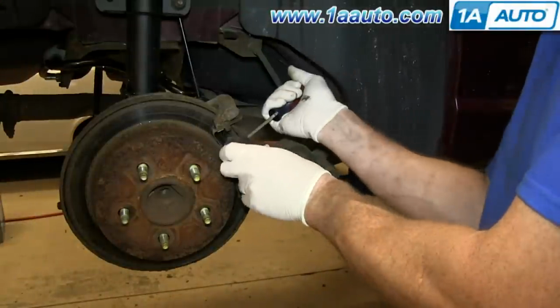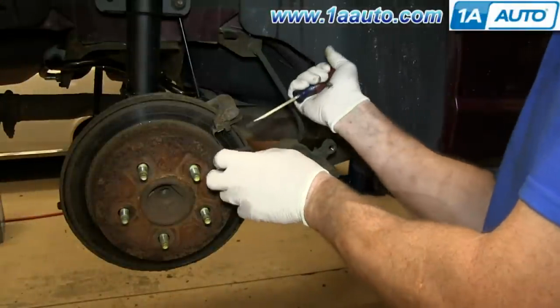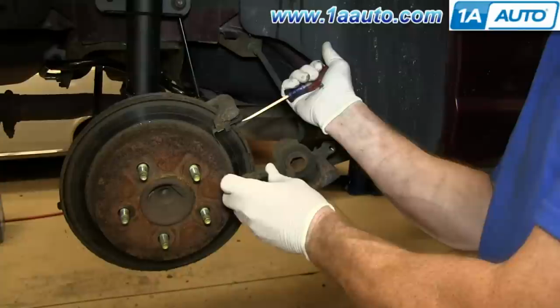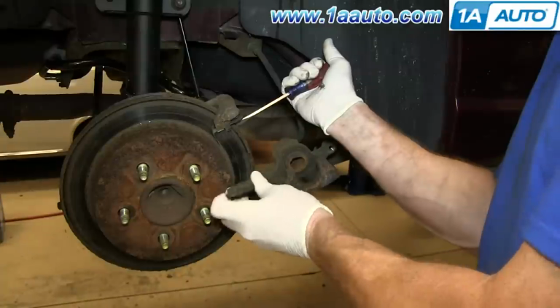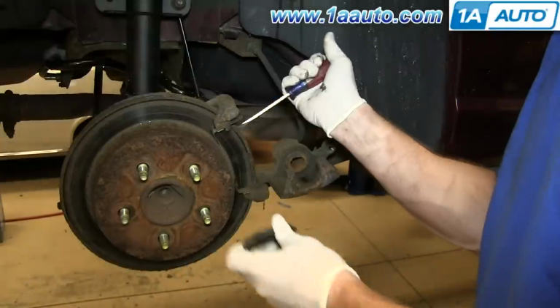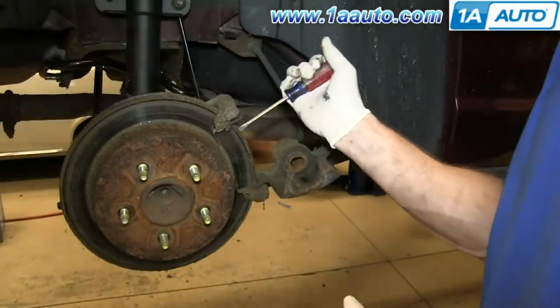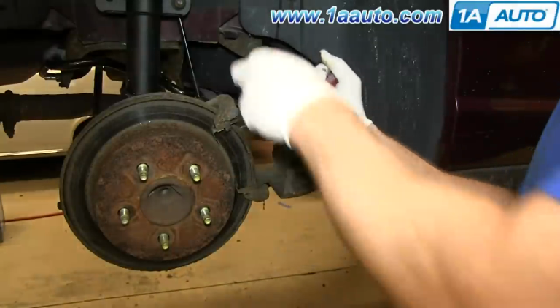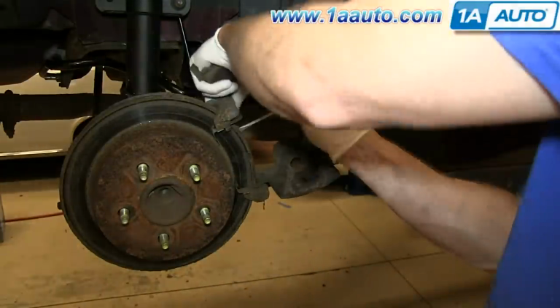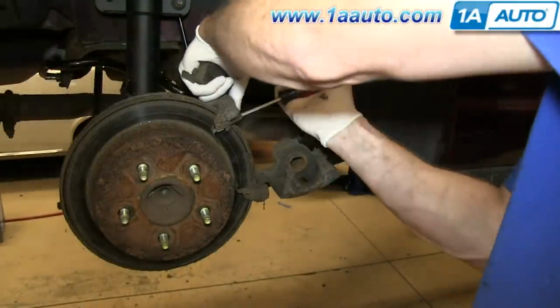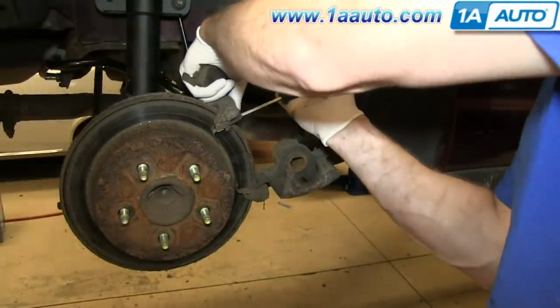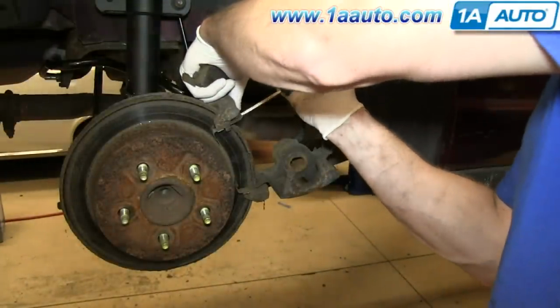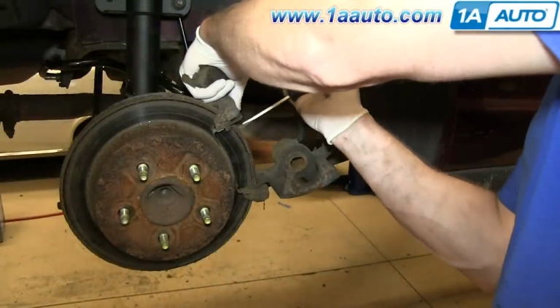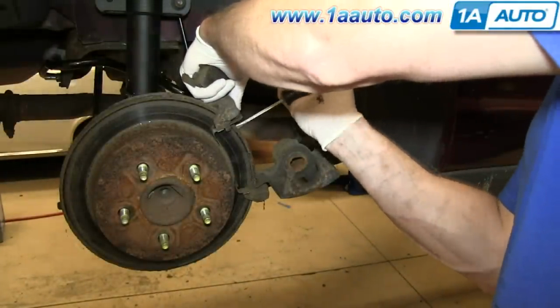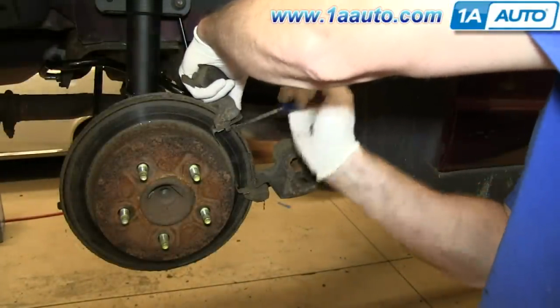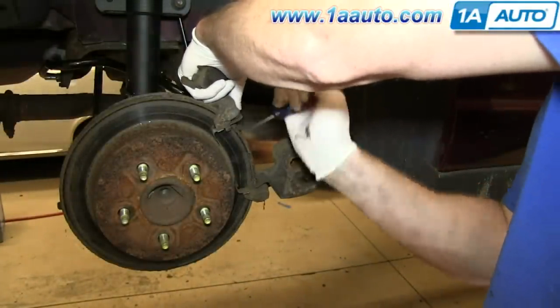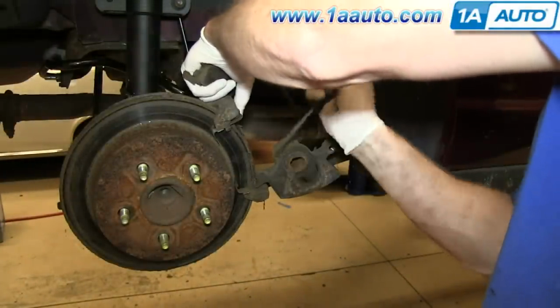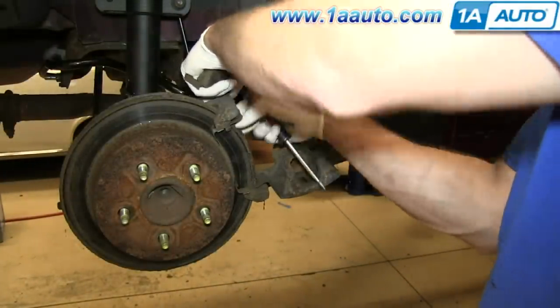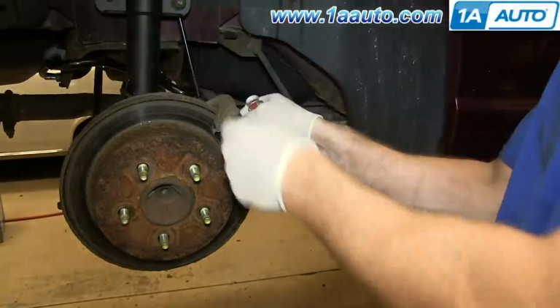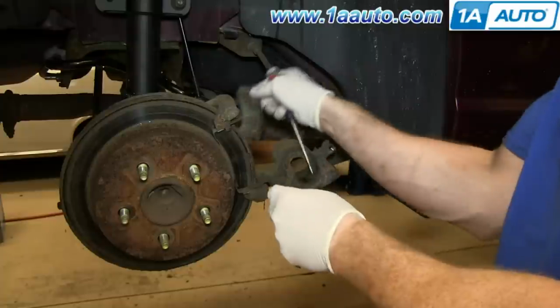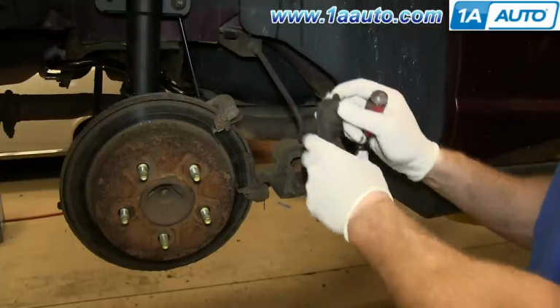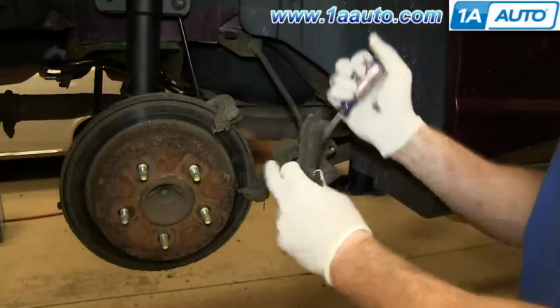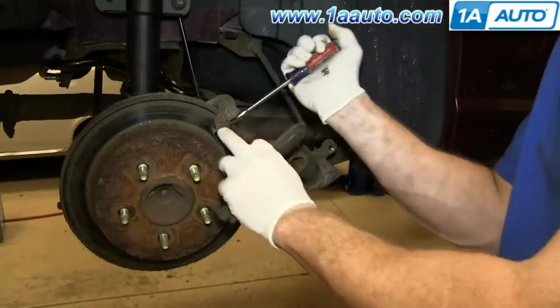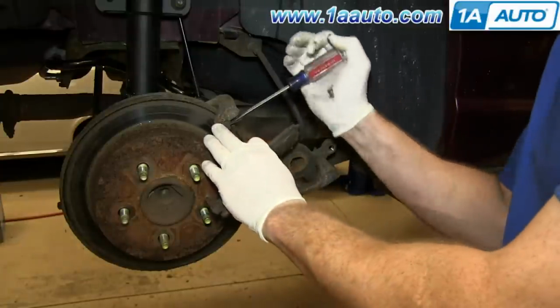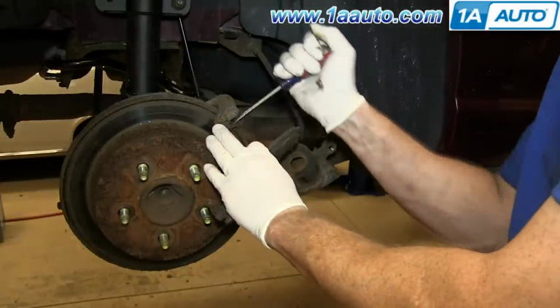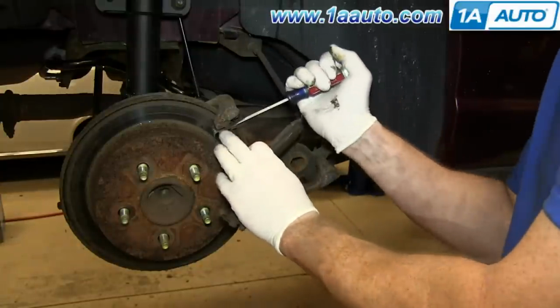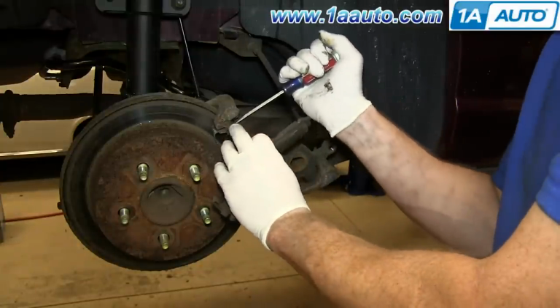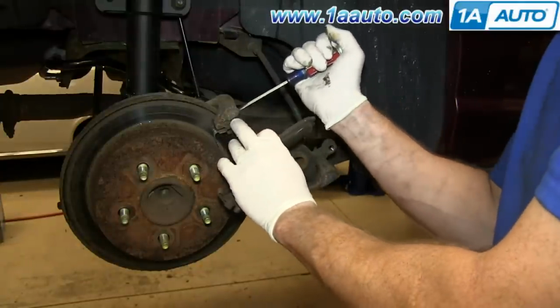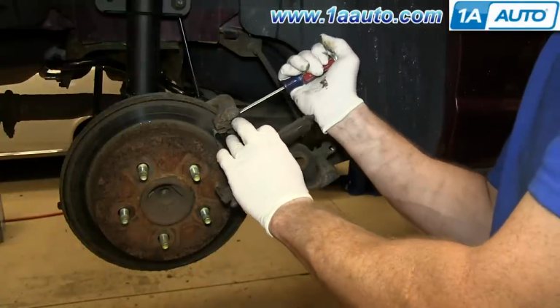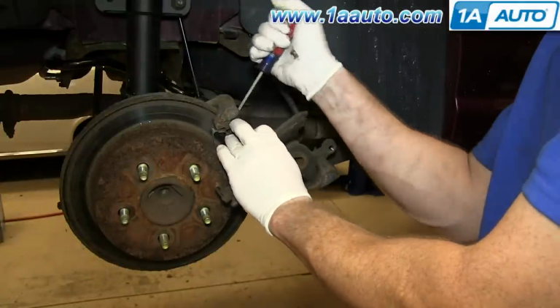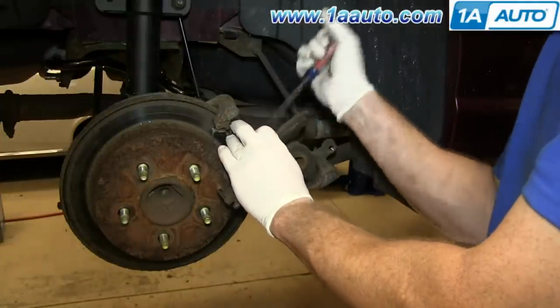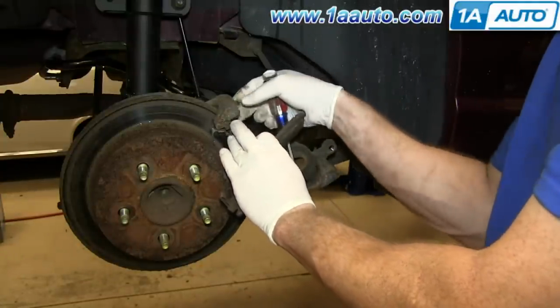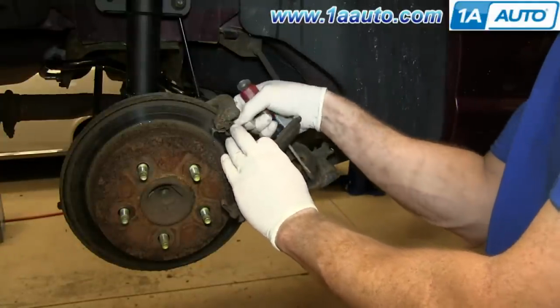Once you pull back the caliper, just pry out the brake pads with a flat blade screwdriver. Then pry off these brake pad slides.